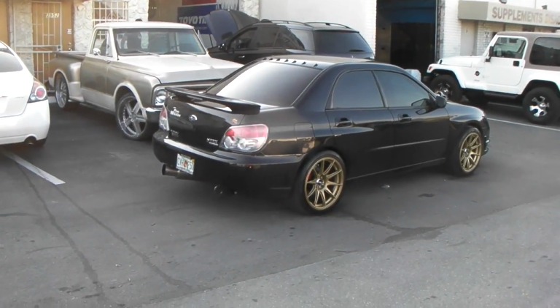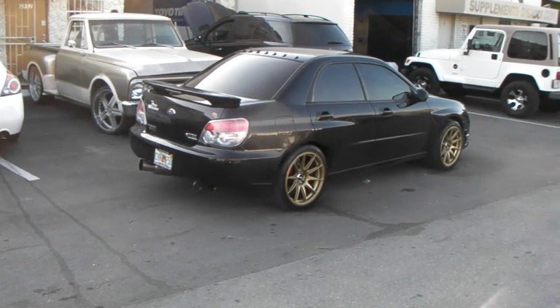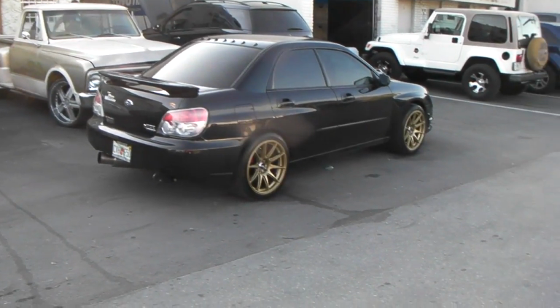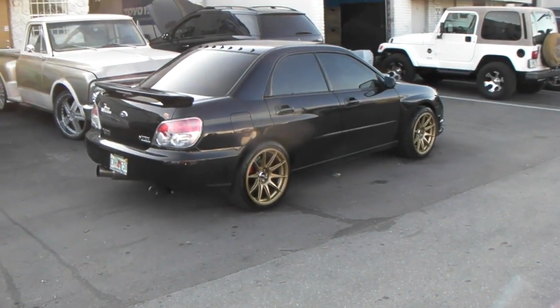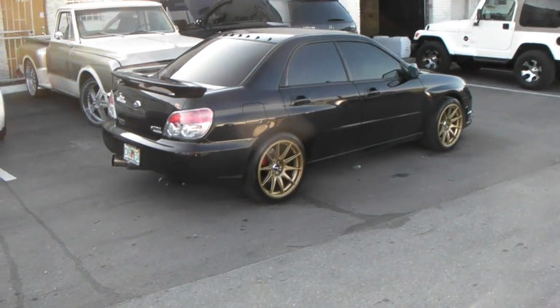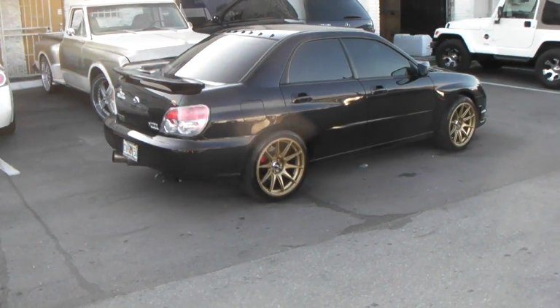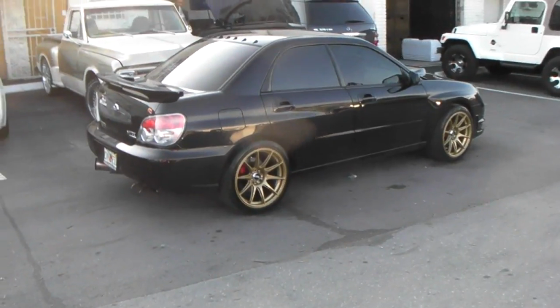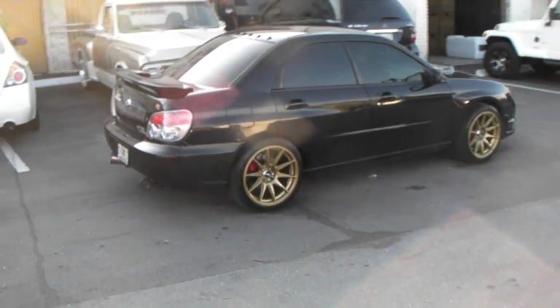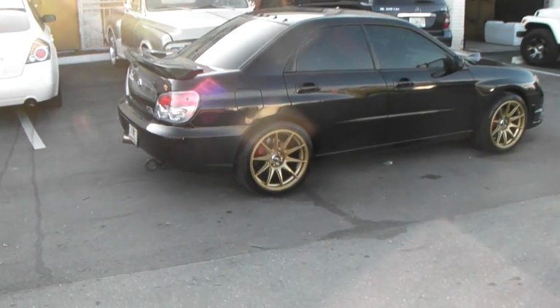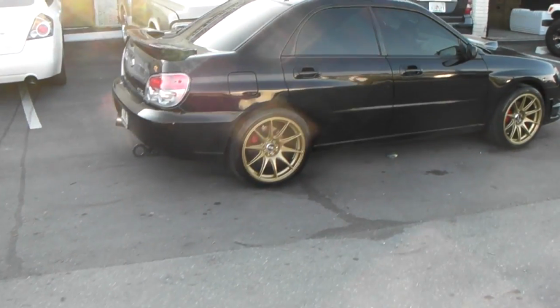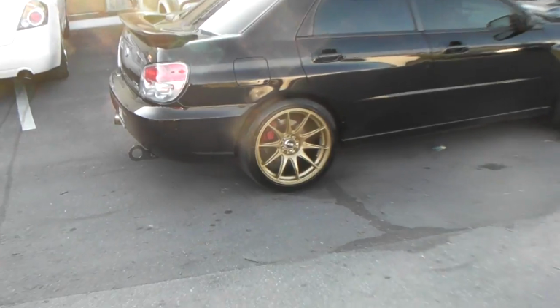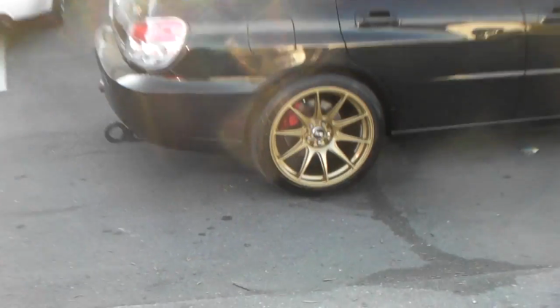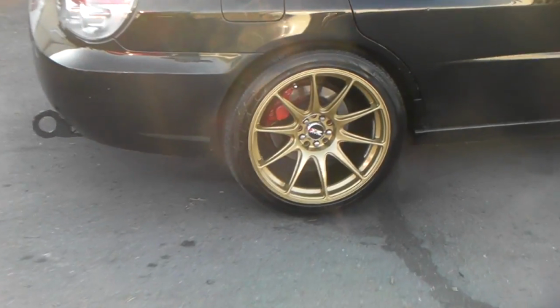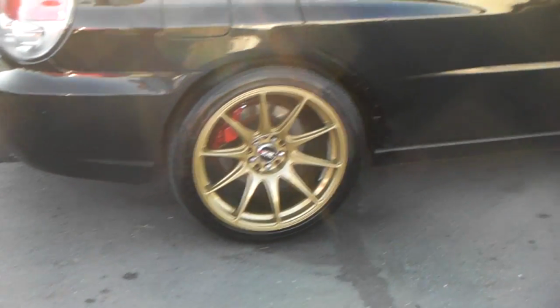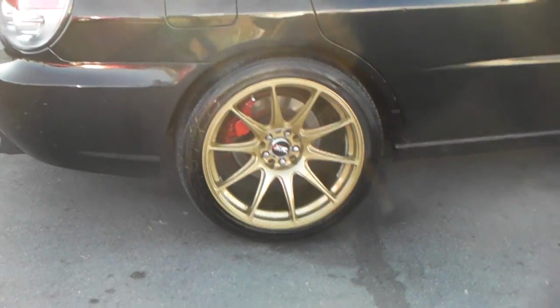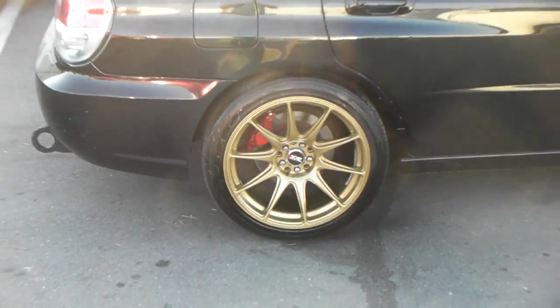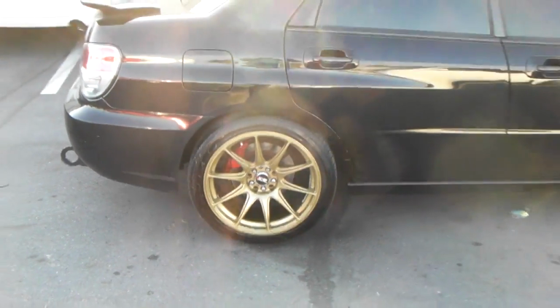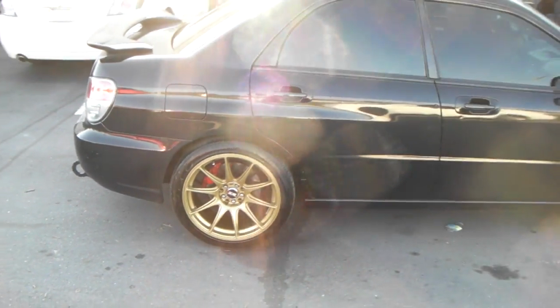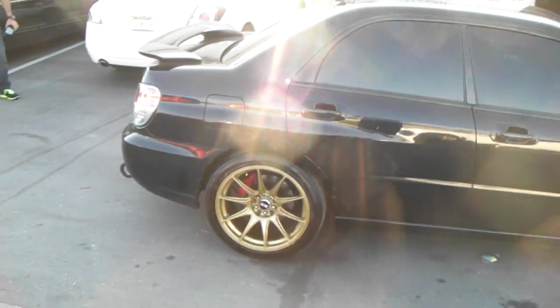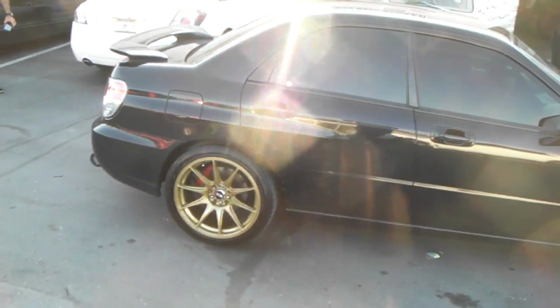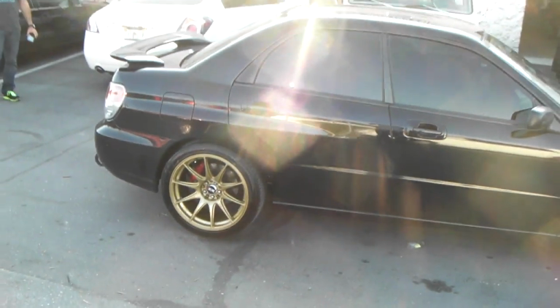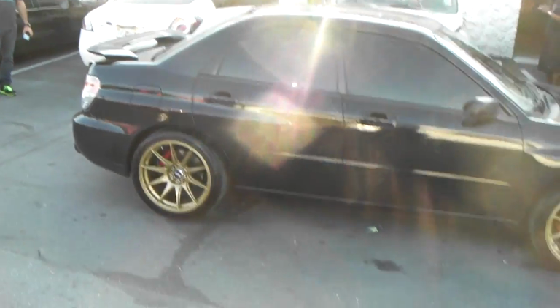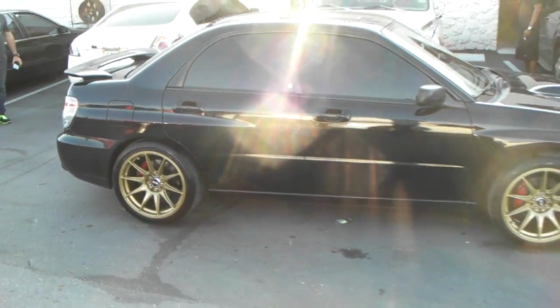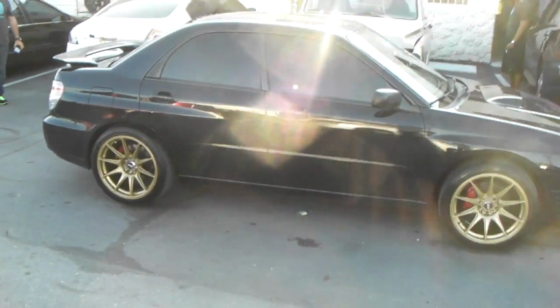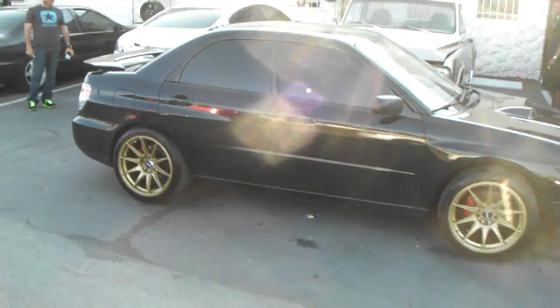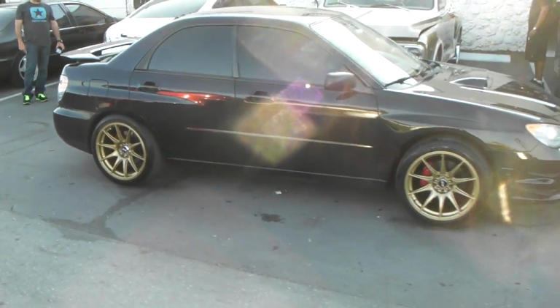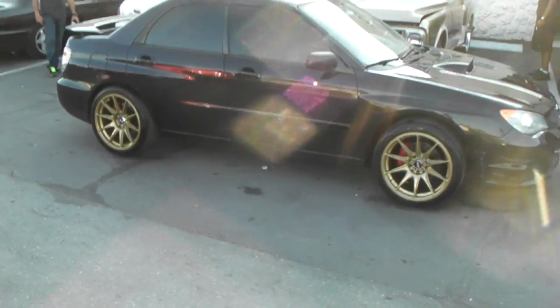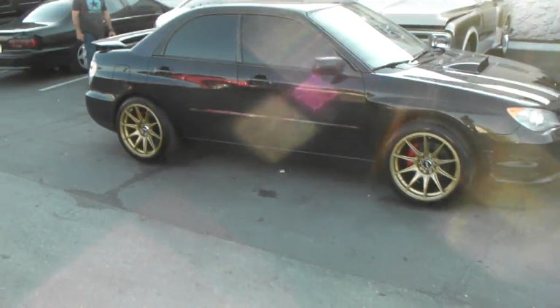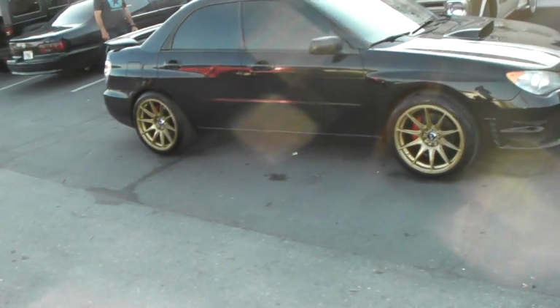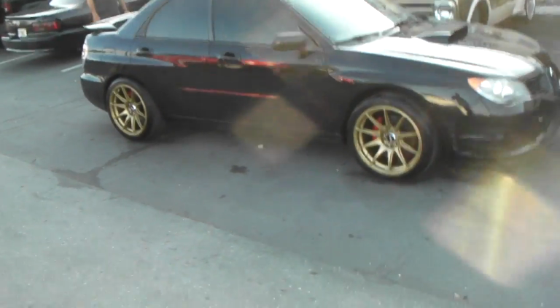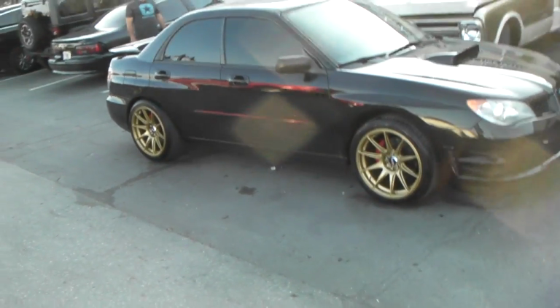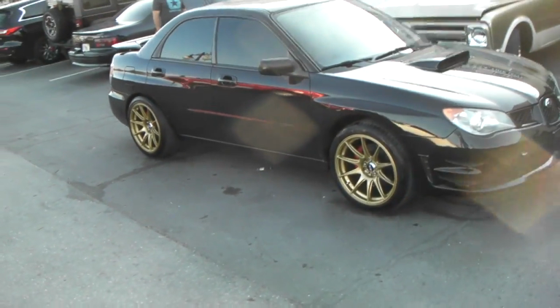This is your boy KB from Dovesant Tires, CVs at Dovesantires.com. Right here we got the XXR 527, 18x8.75 with the plus 20 offset on the Subaru 5x100. You can see it sticks out a little bit — a little aggressive.